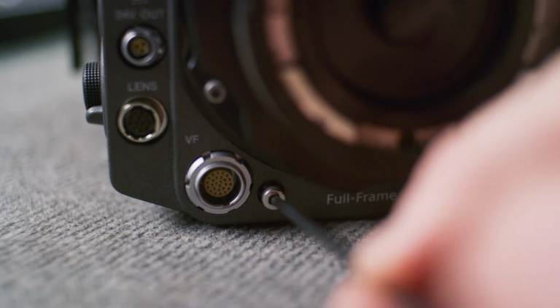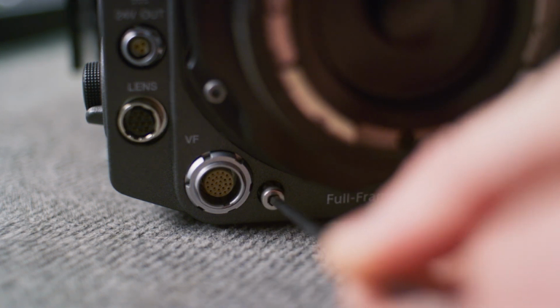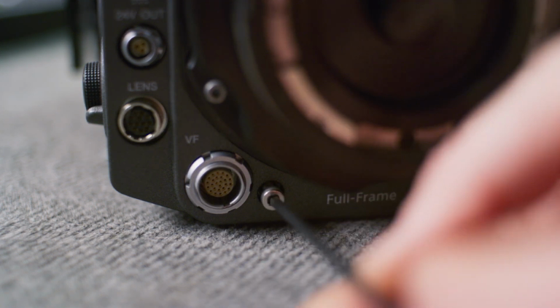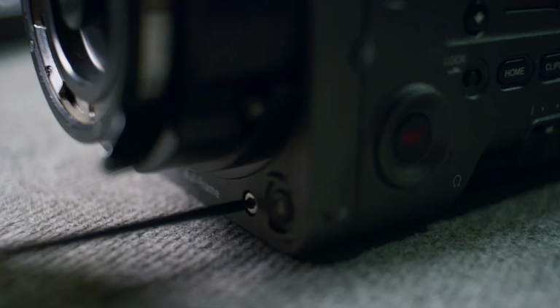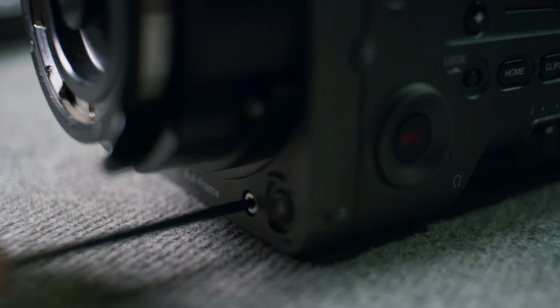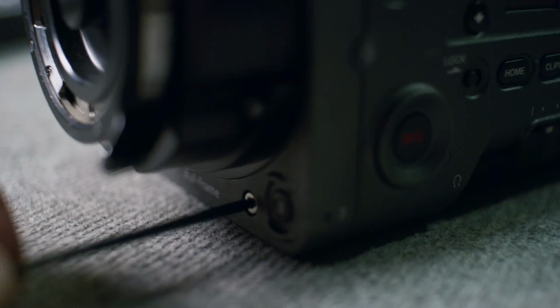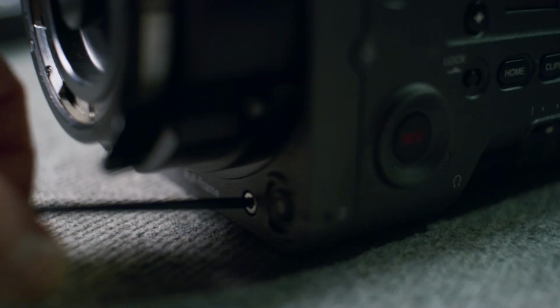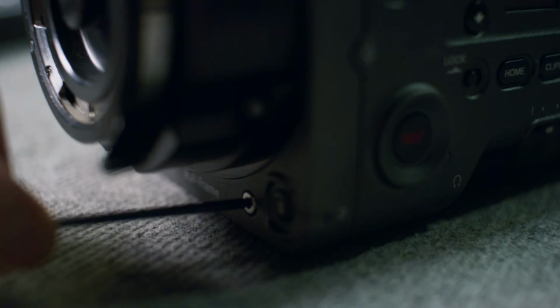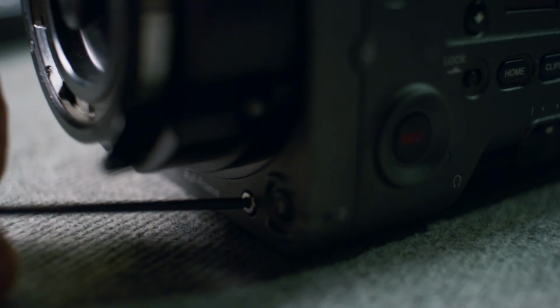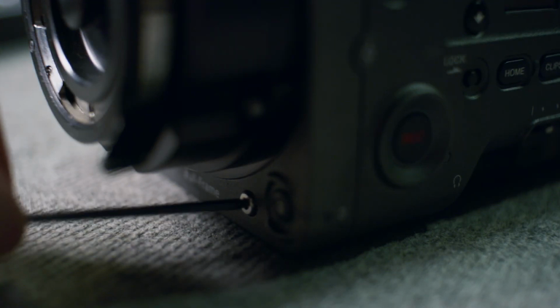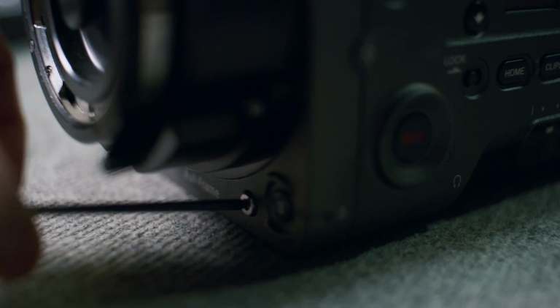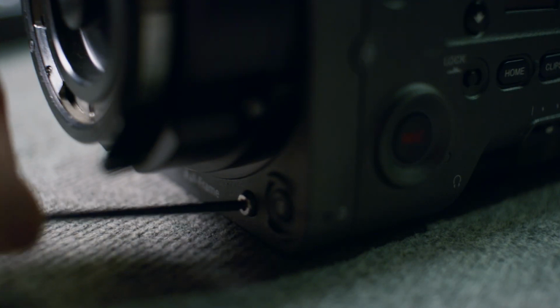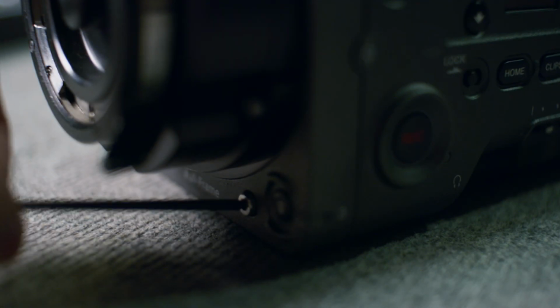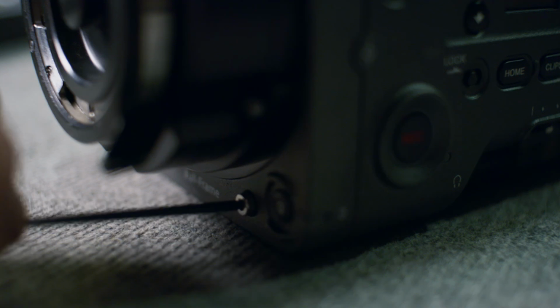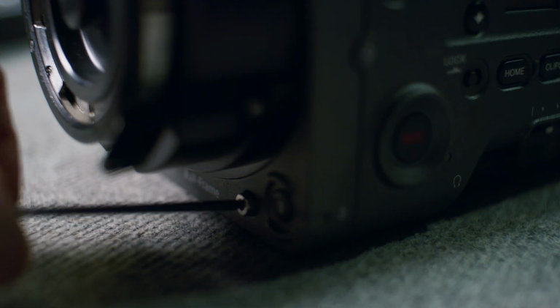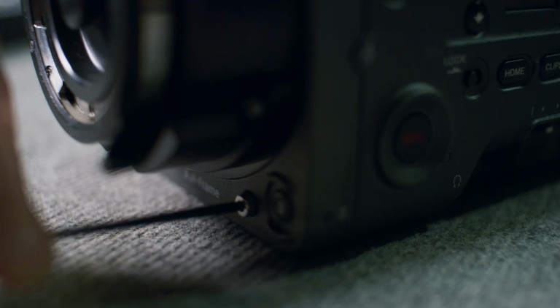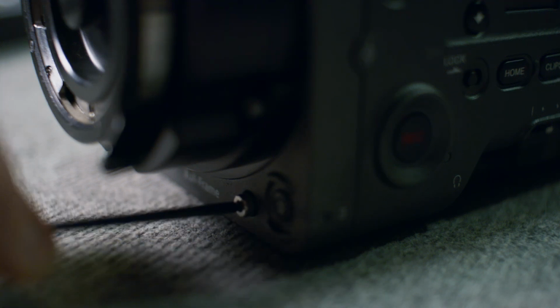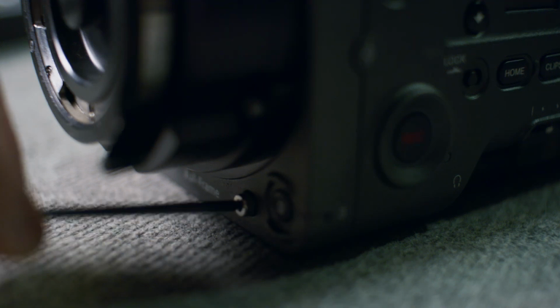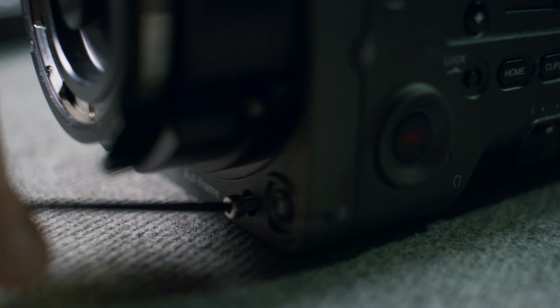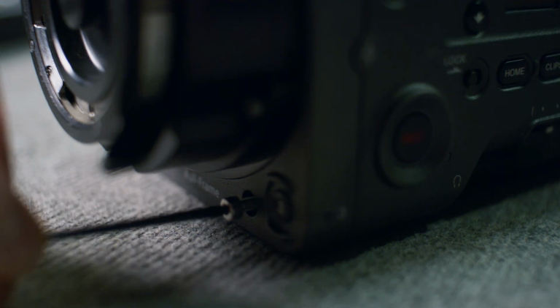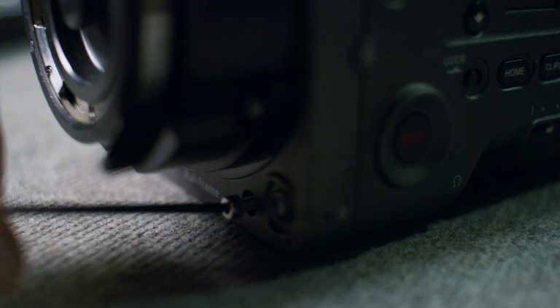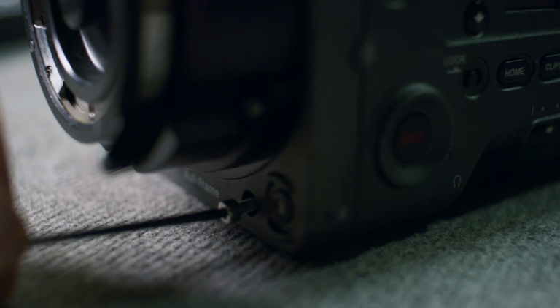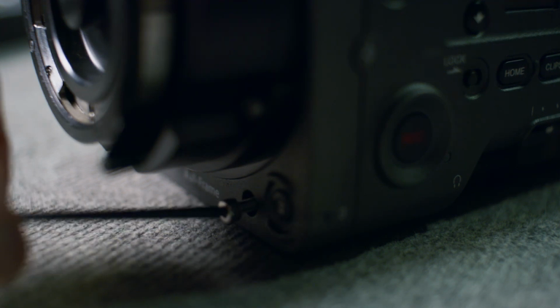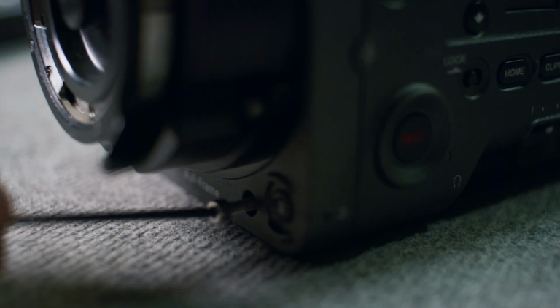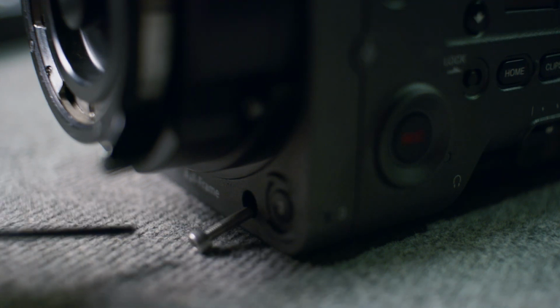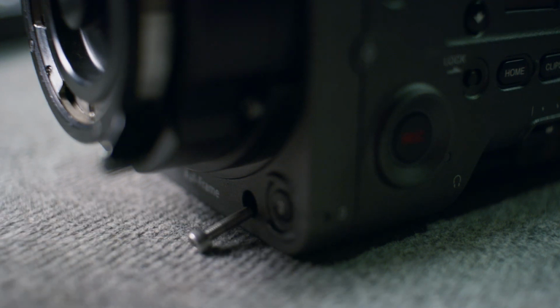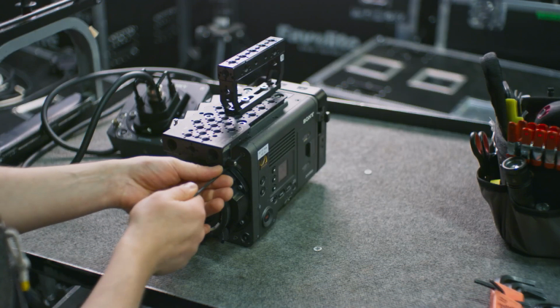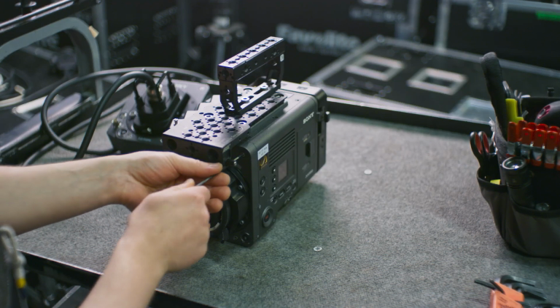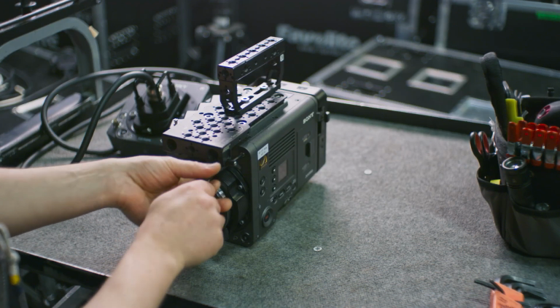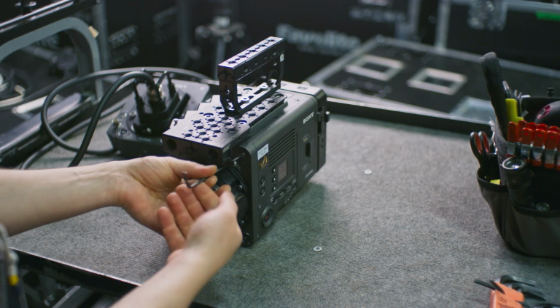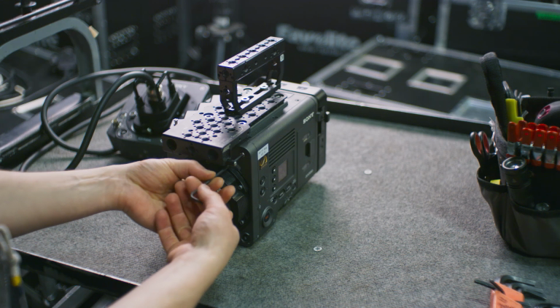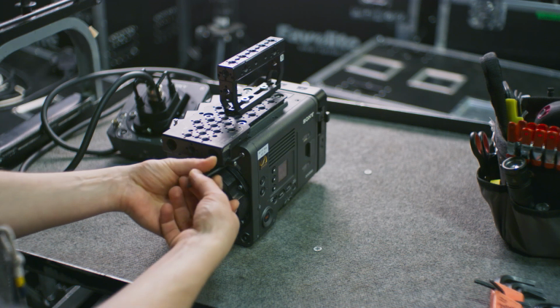The swap to the Rialto is quite easy and can be done by a technician on the field. Mind you, I am not a trained Sony technician and I'm basically winging this like most things in my life.